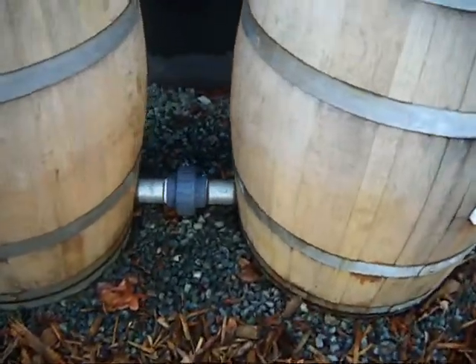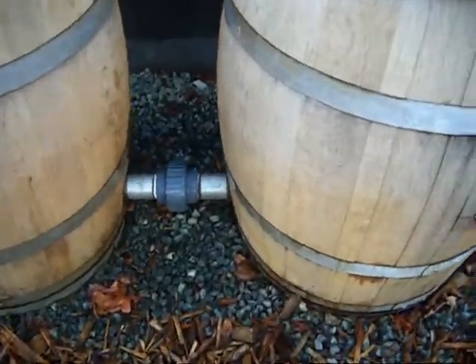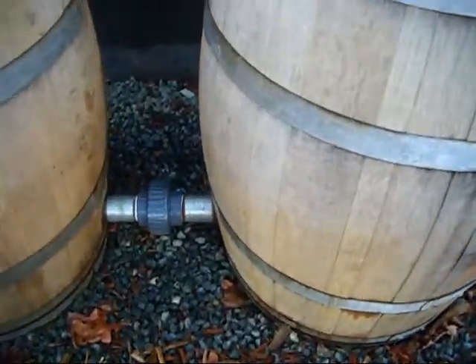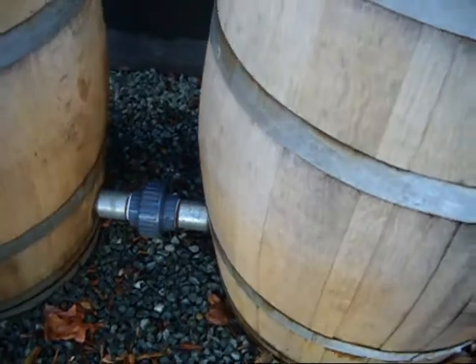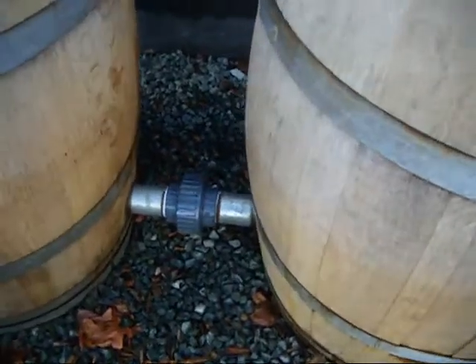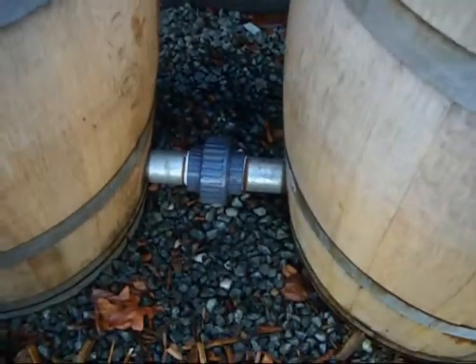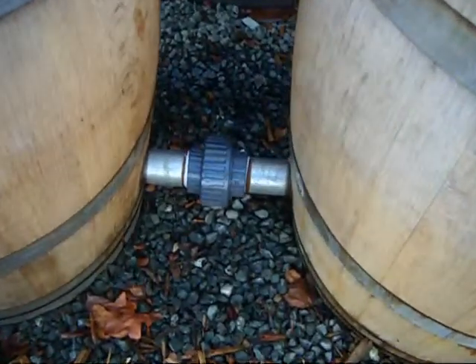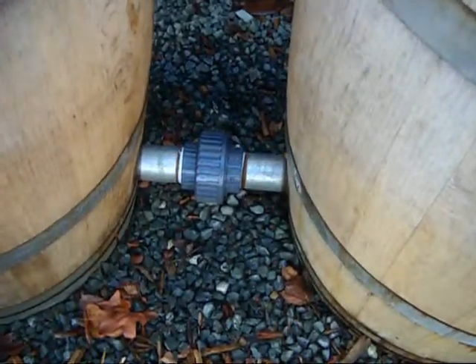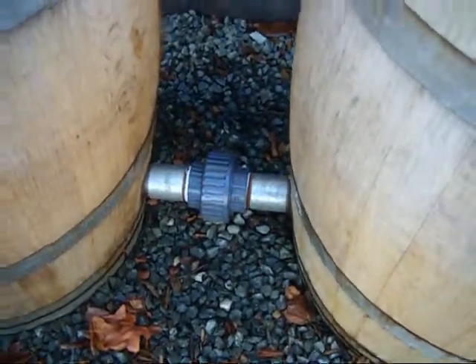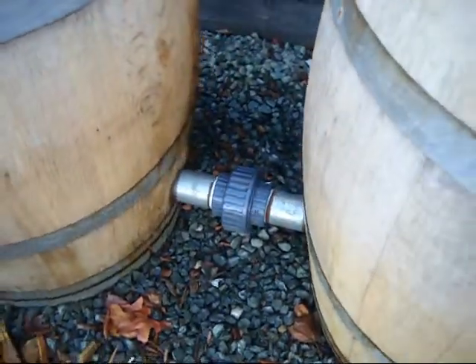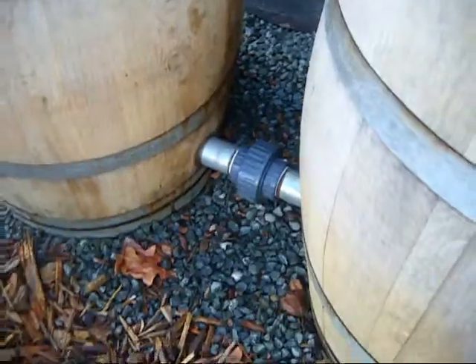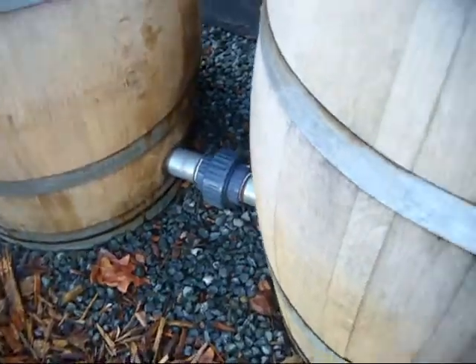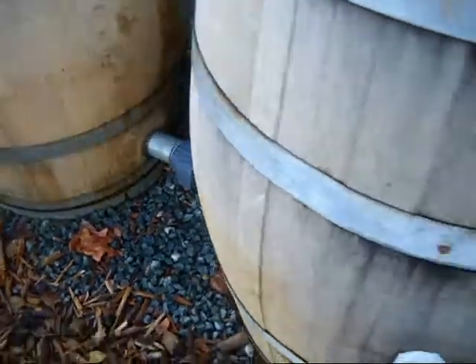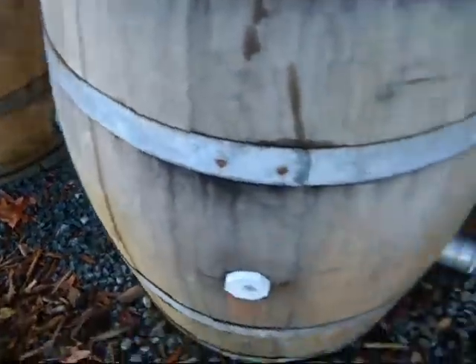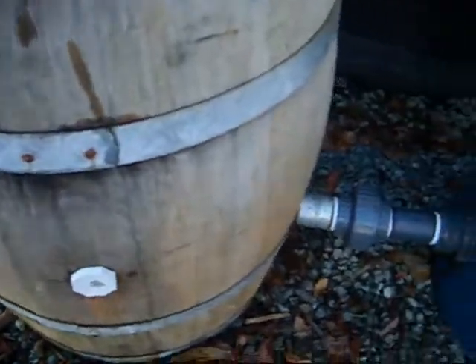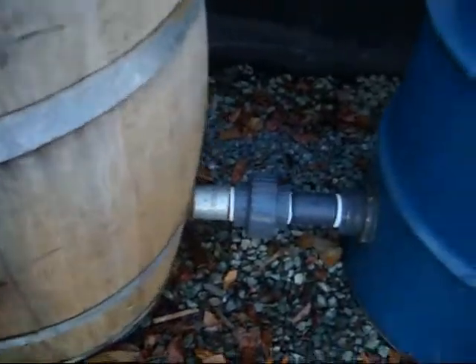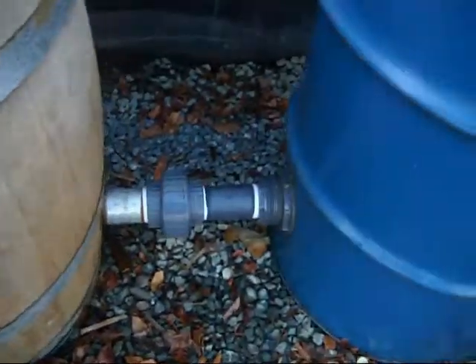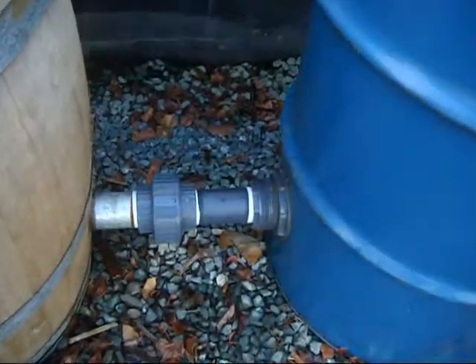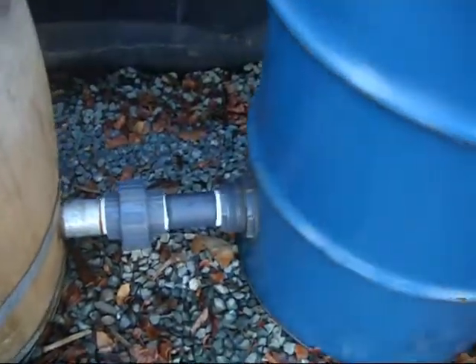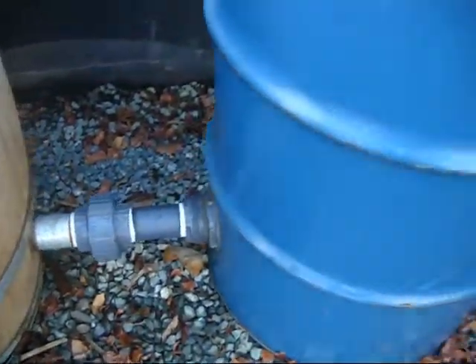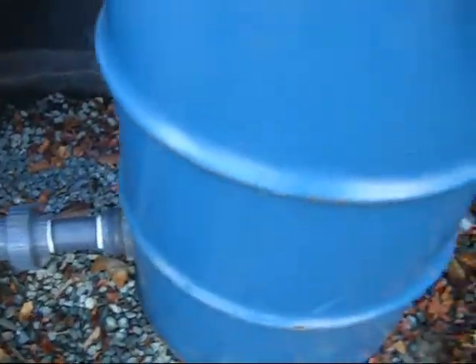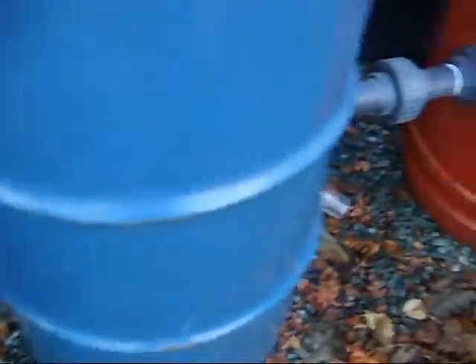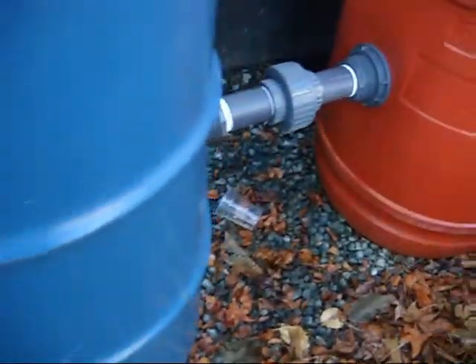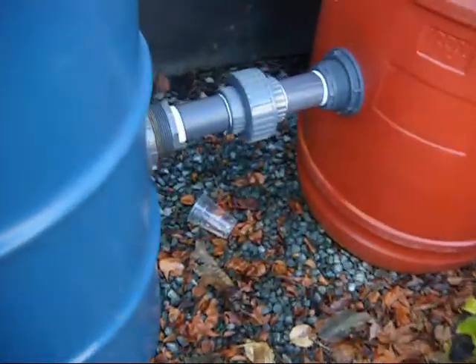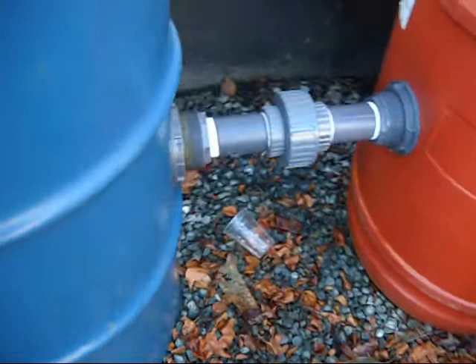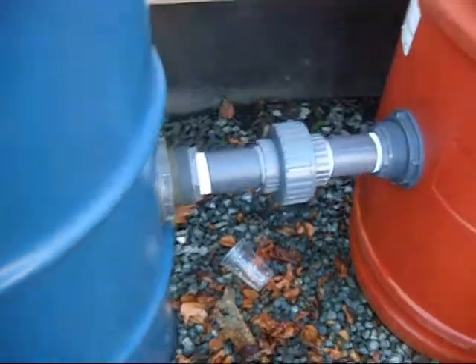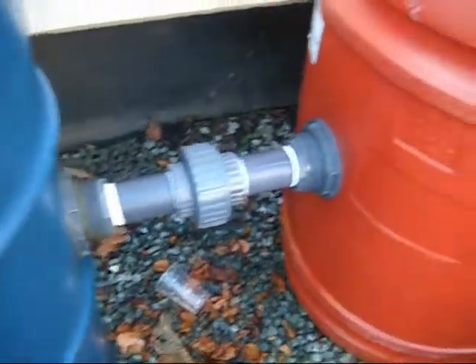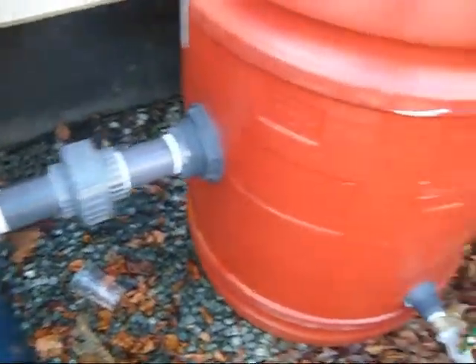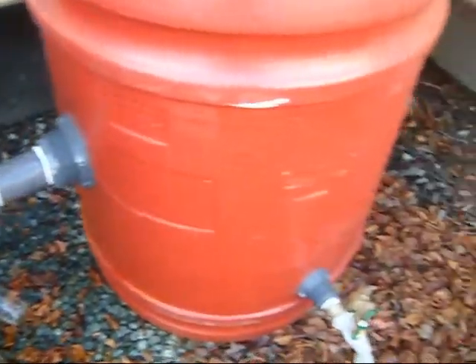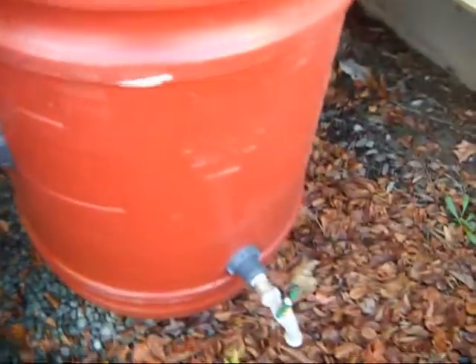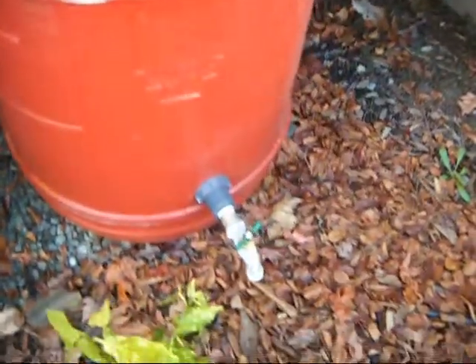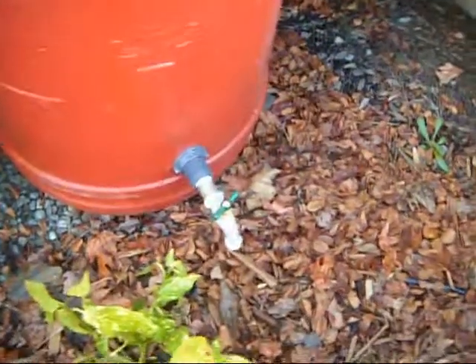As you can see, these are the linkages that connect all the barrels together. Very wonderful setup that was put together here by some very creative individuals.